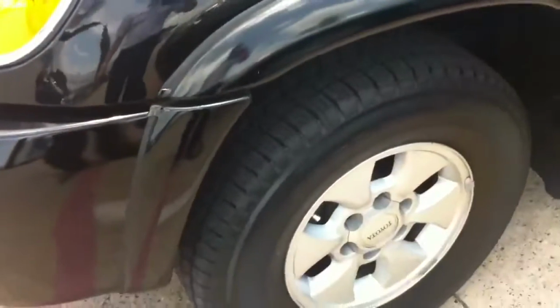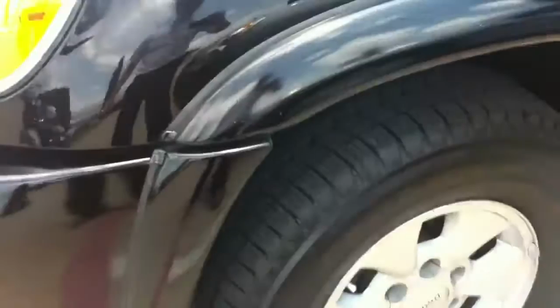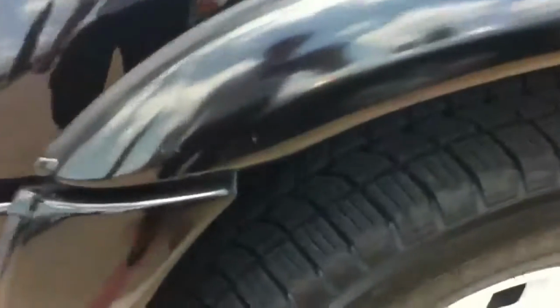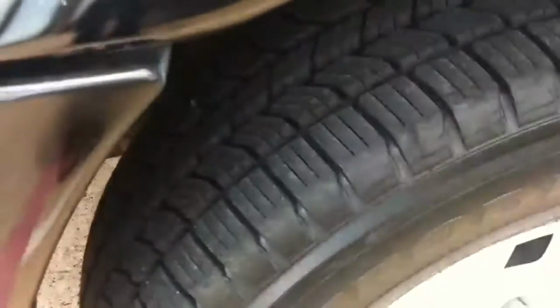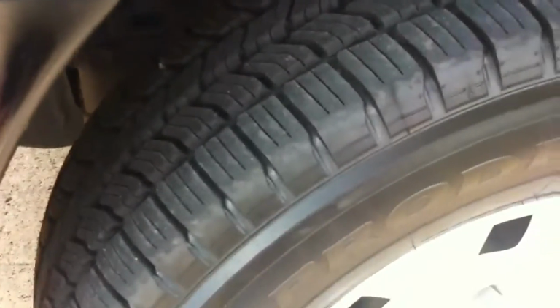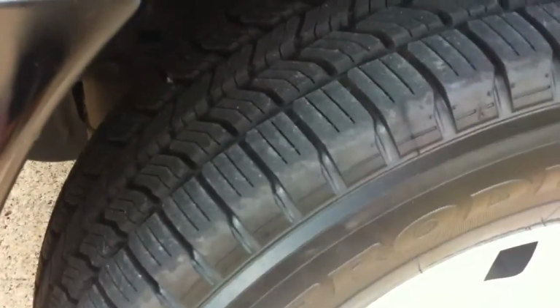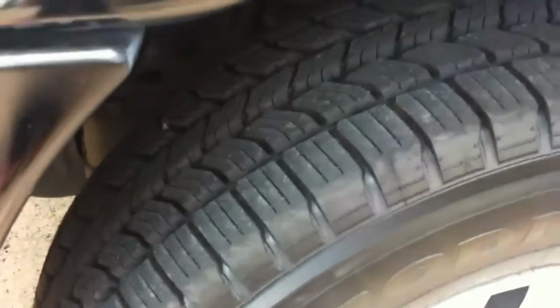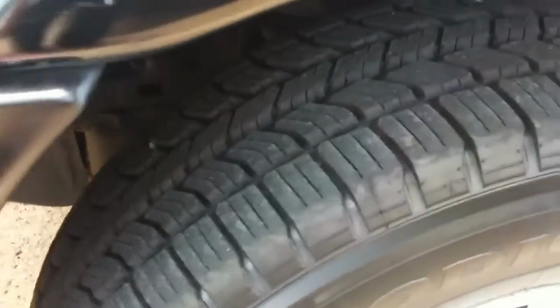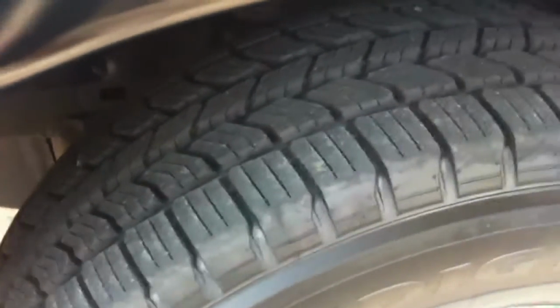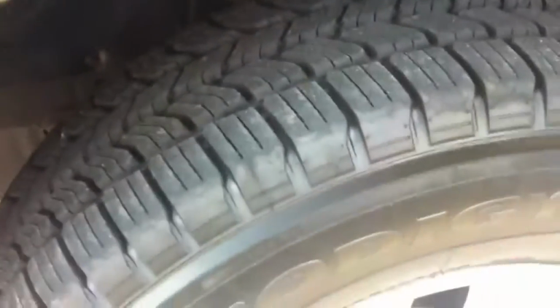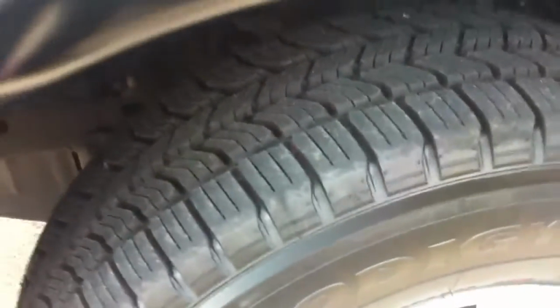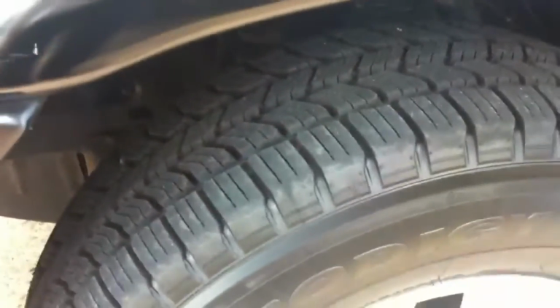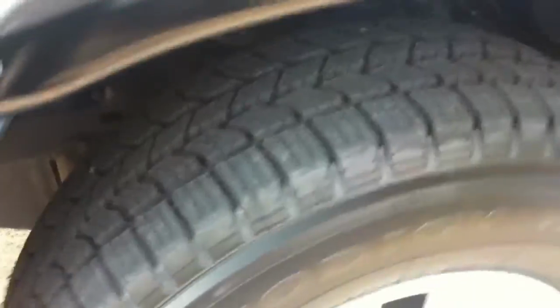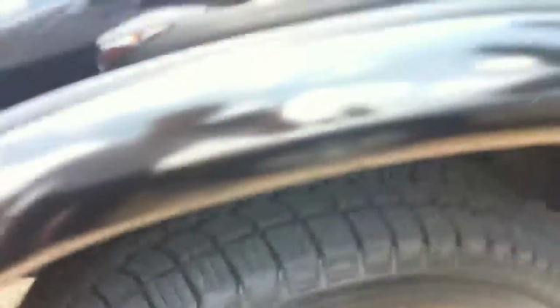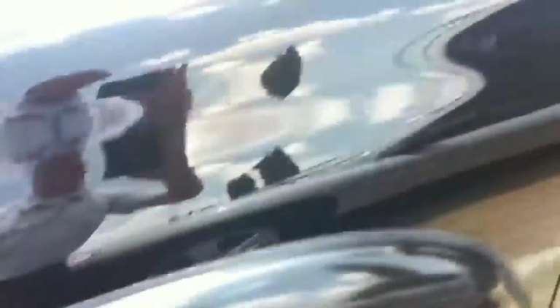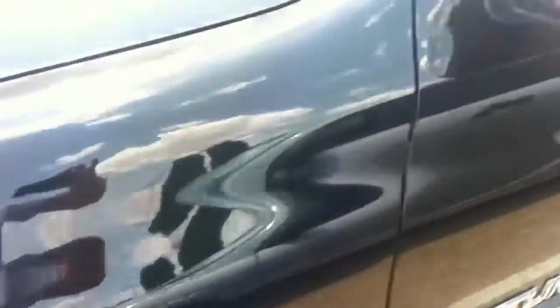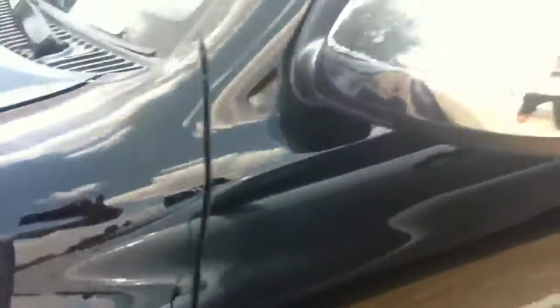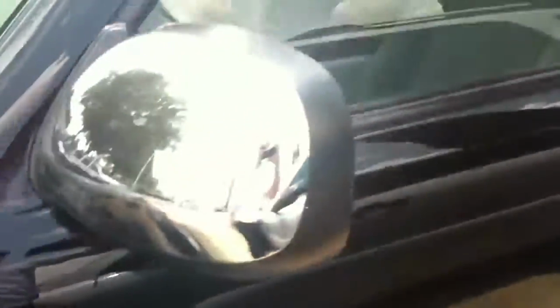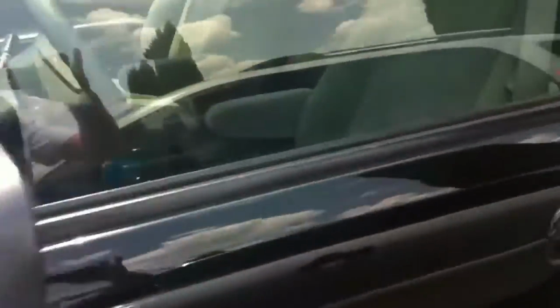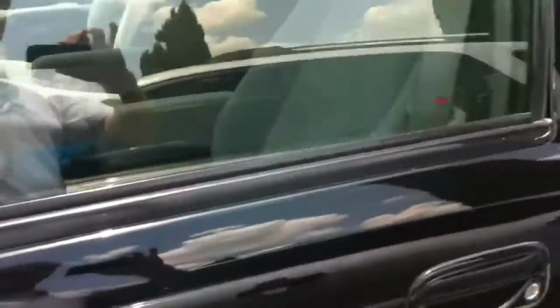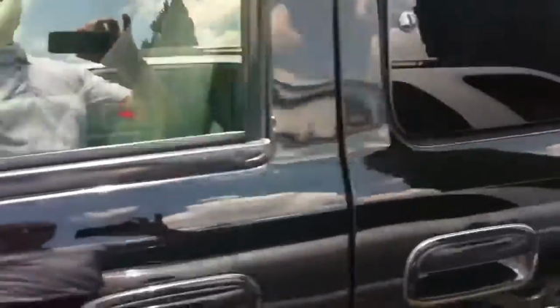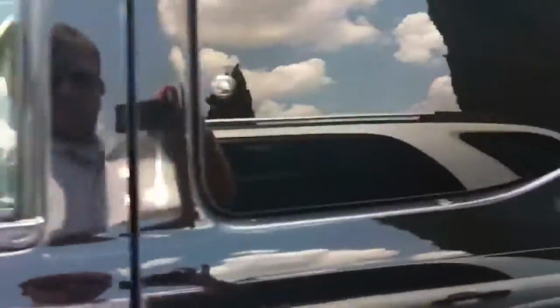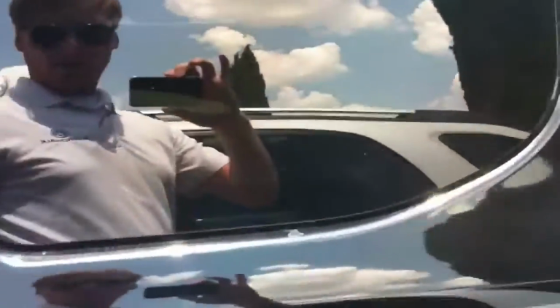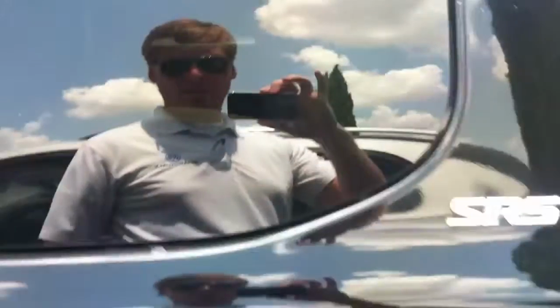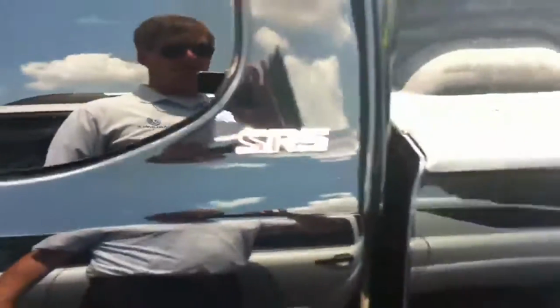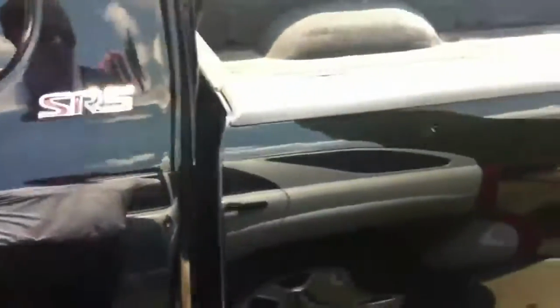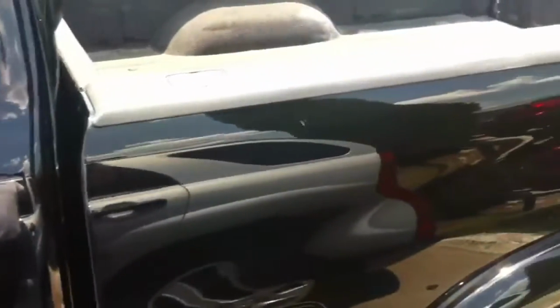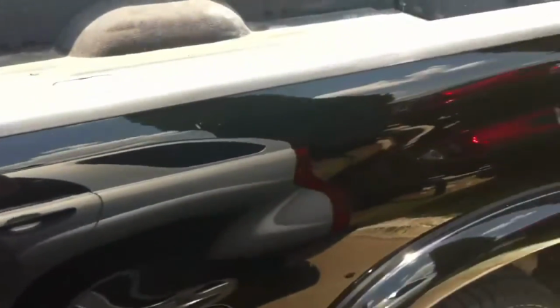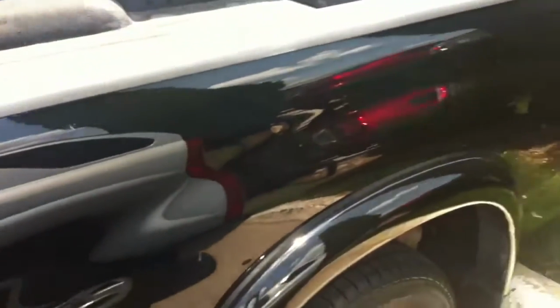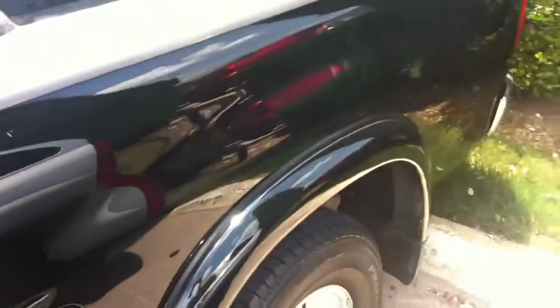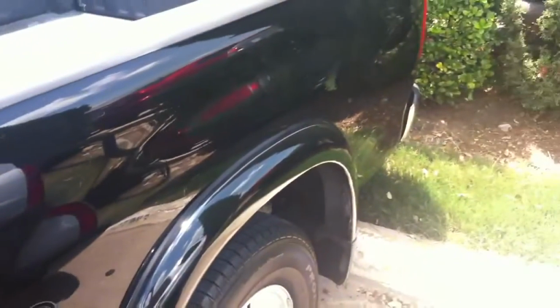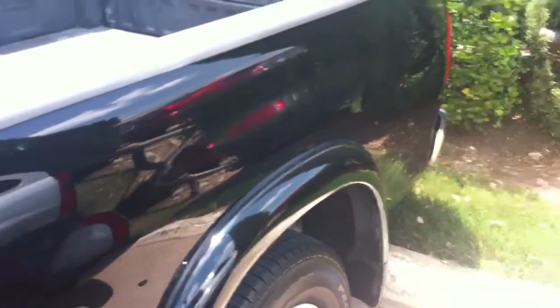Tires really all look pretty new. I don't know if that tread is going to show up, but they were replaced pretty recently. Here's everything, just going down the side of the truck. Everything looks like it's in good shape.